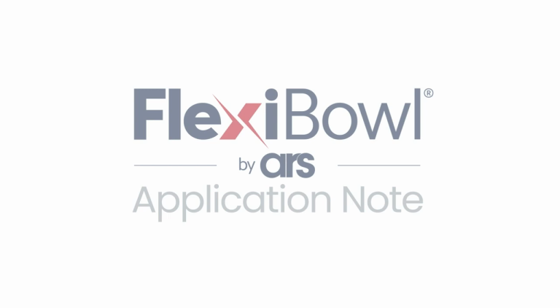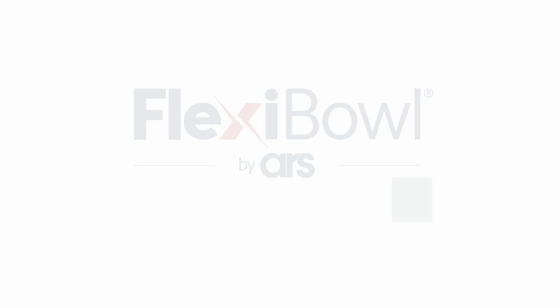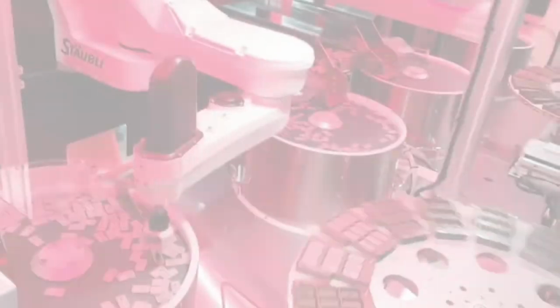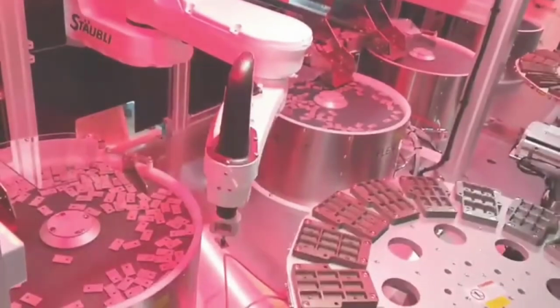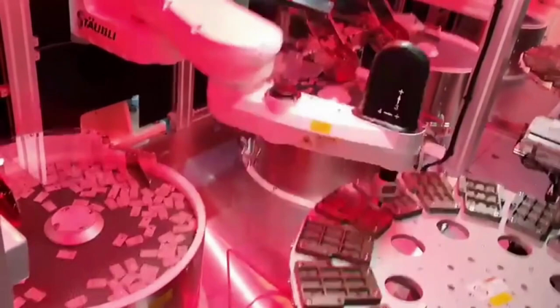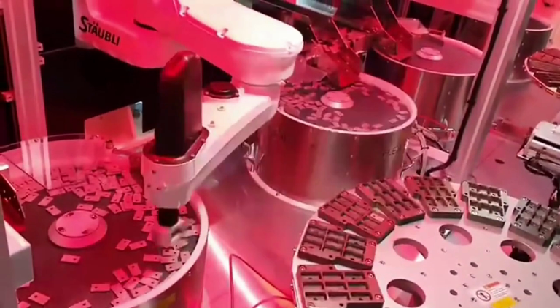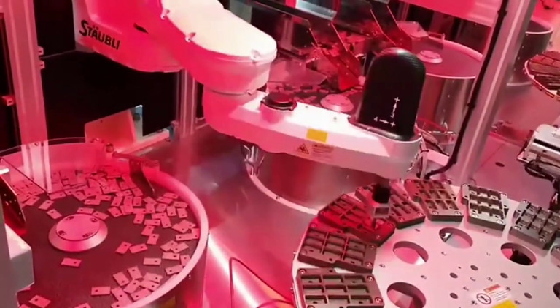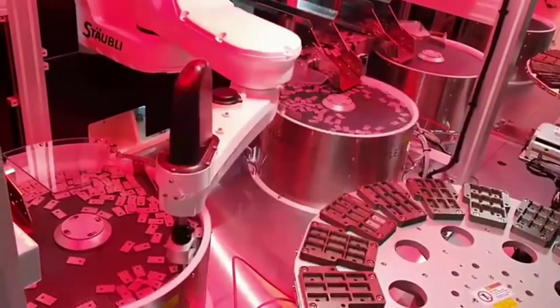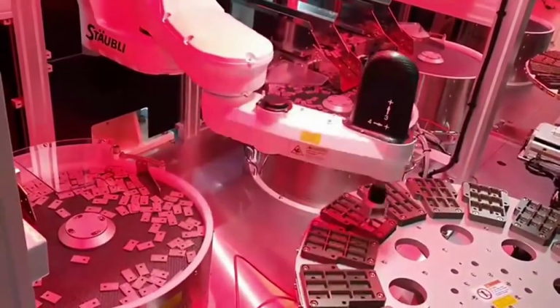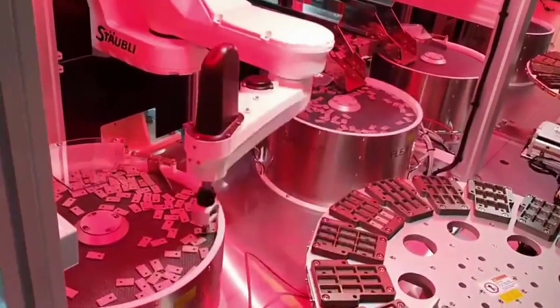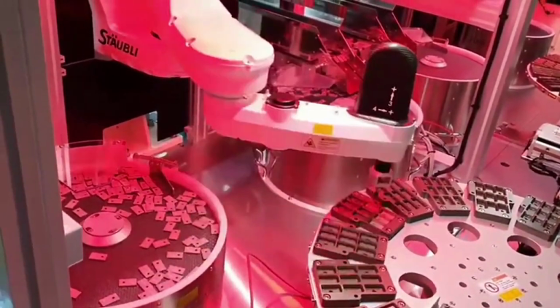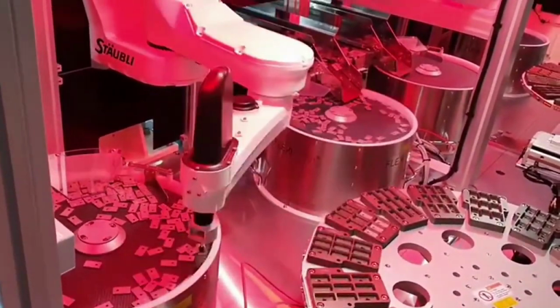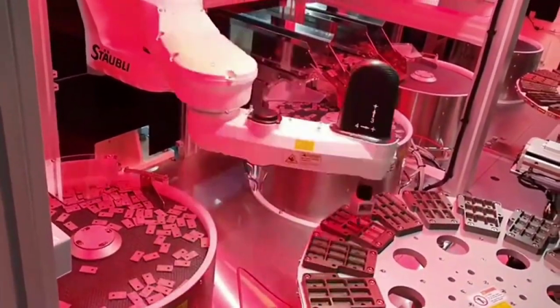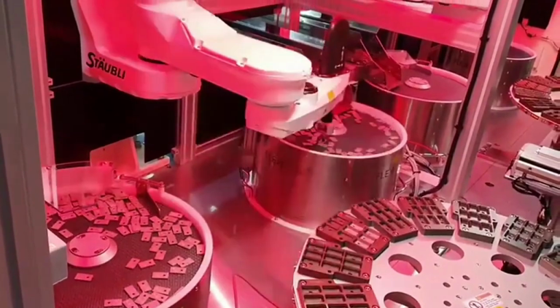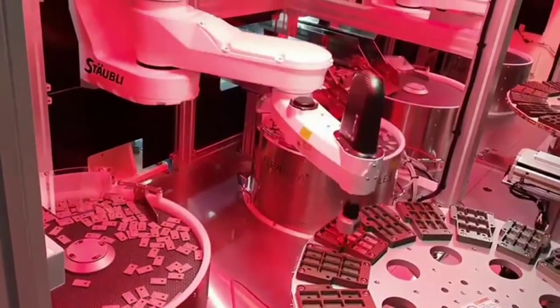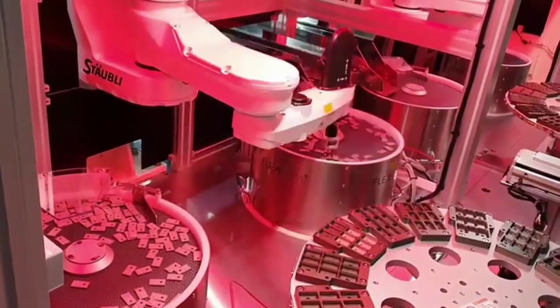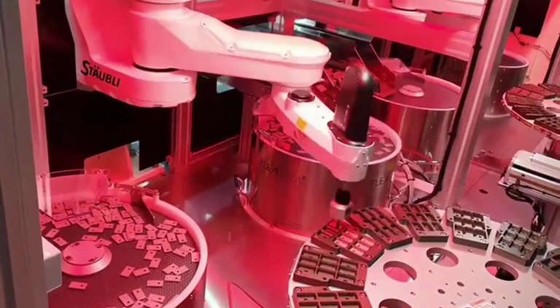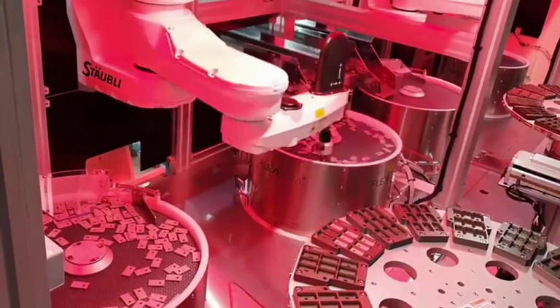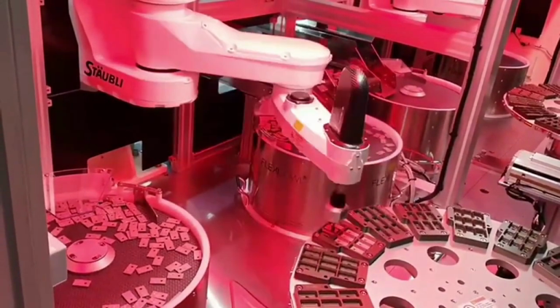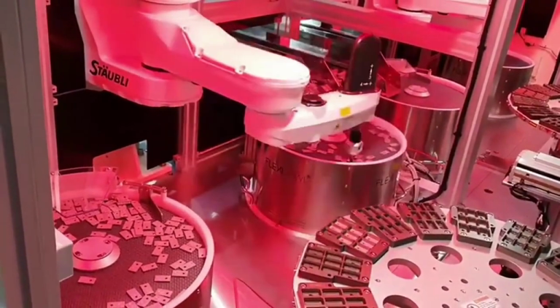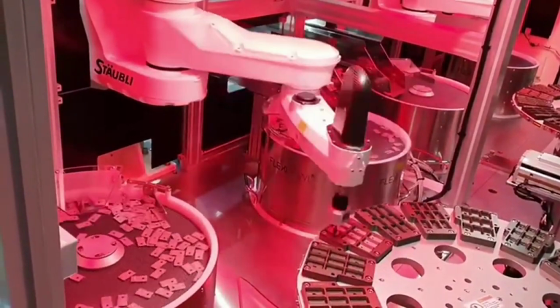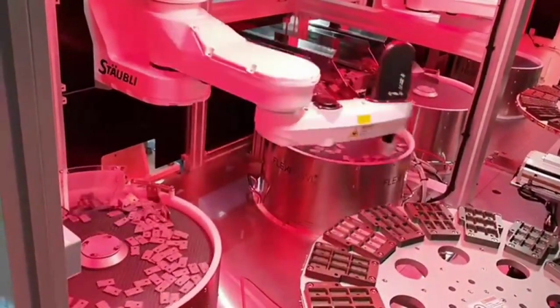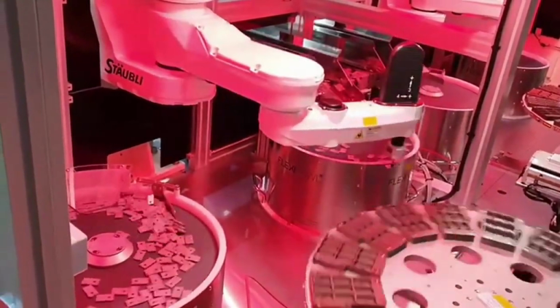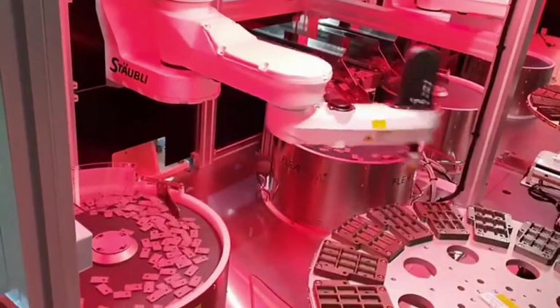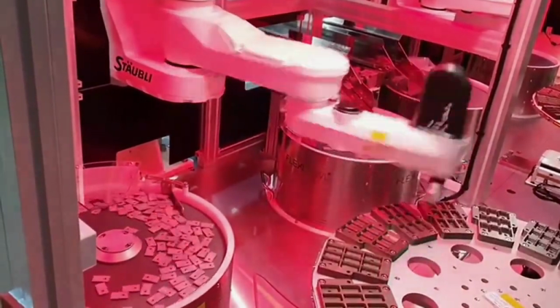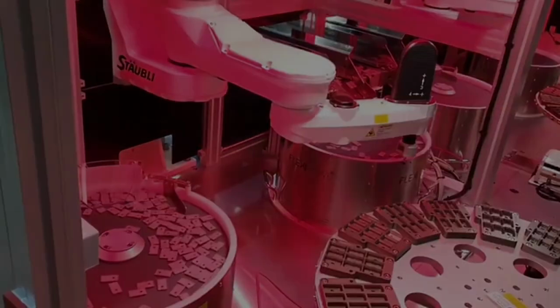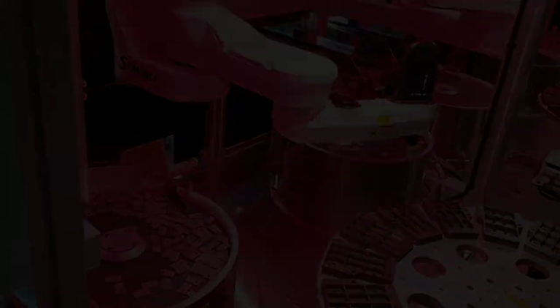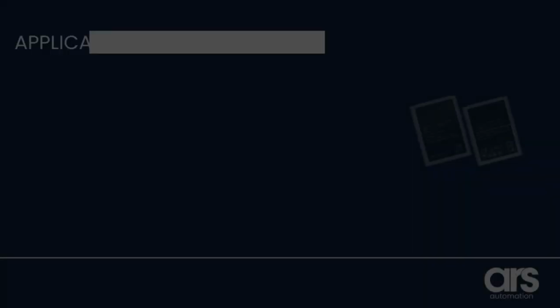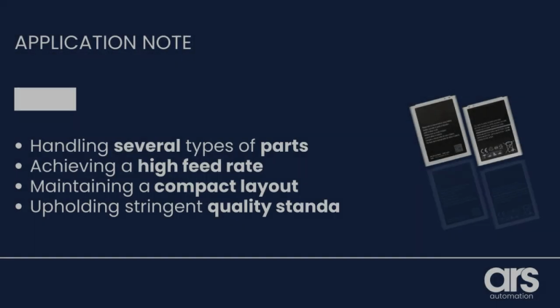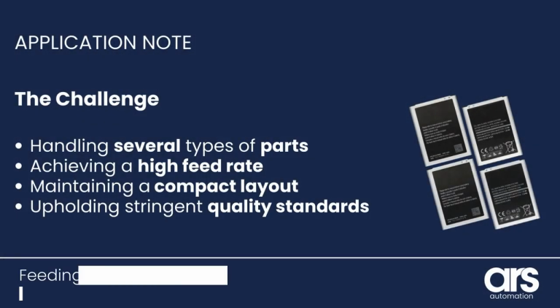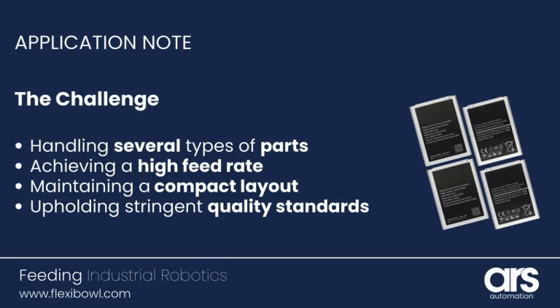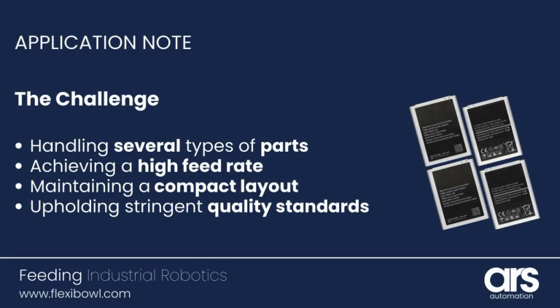This video presents how an electronics manufacturer has upgraded its battery assembly process by integrating an advanced automated cell equipped with eight flexible 500 feeders to handle several types of parts.